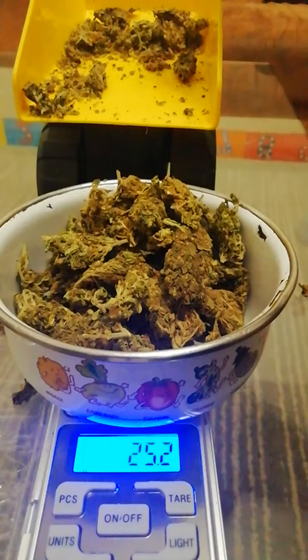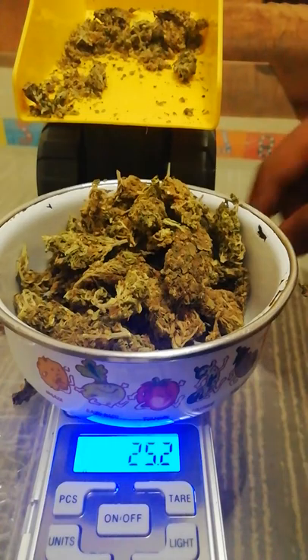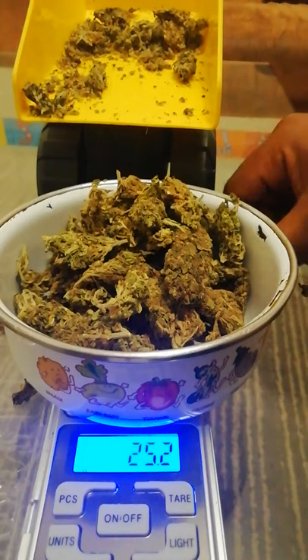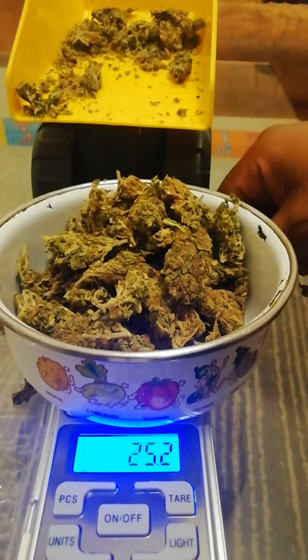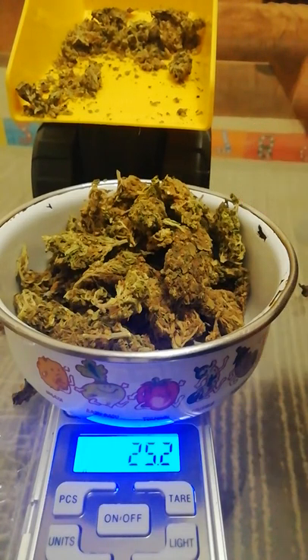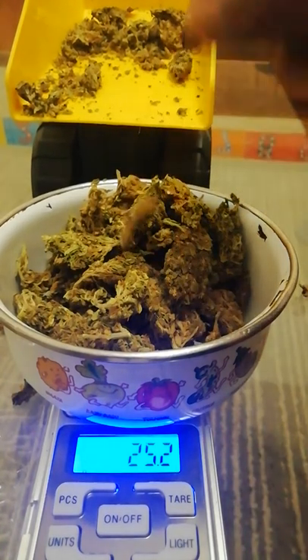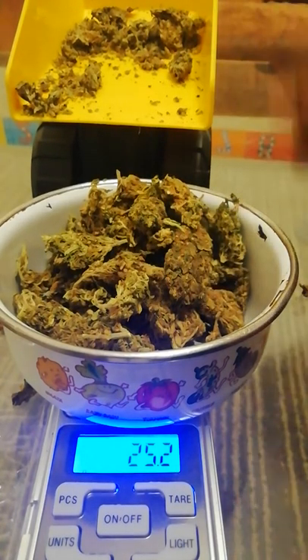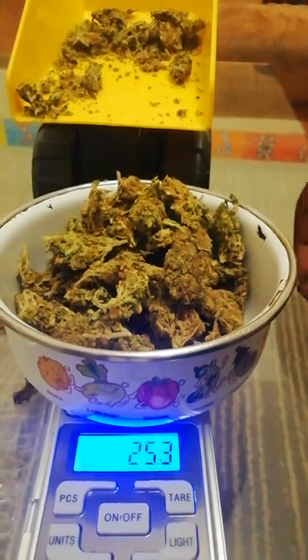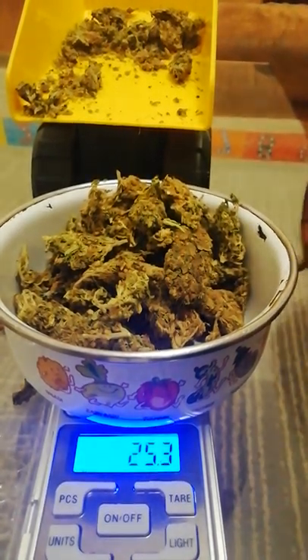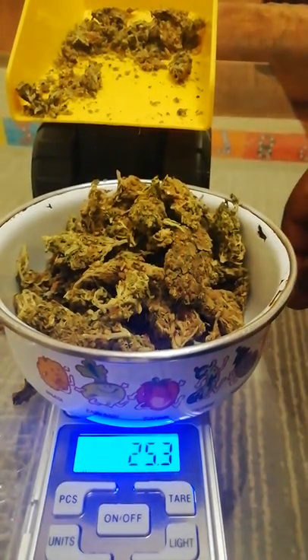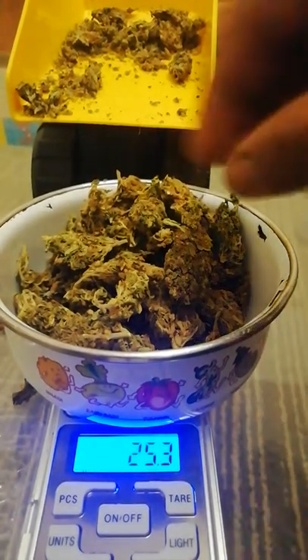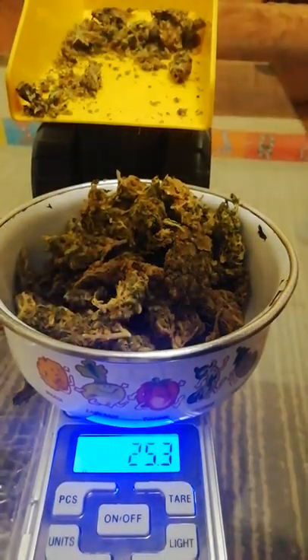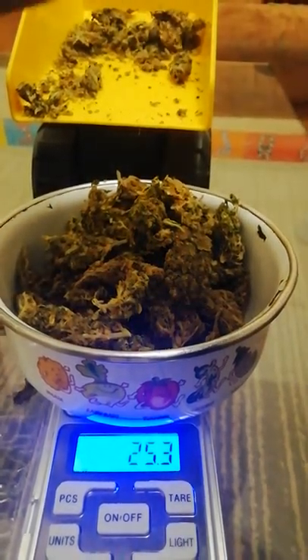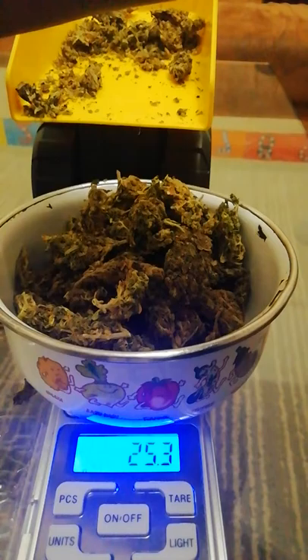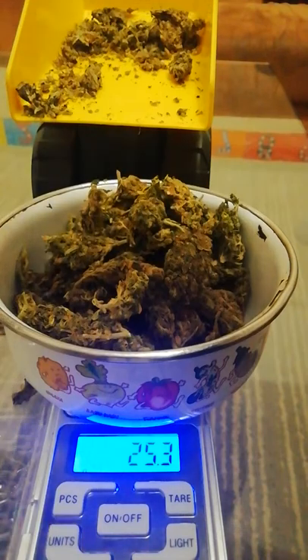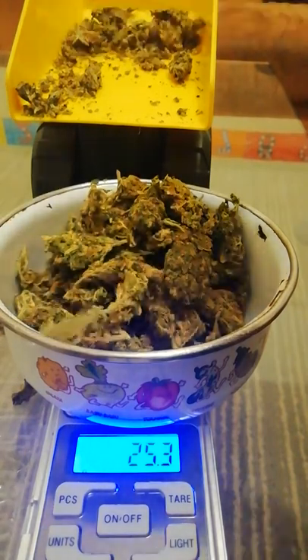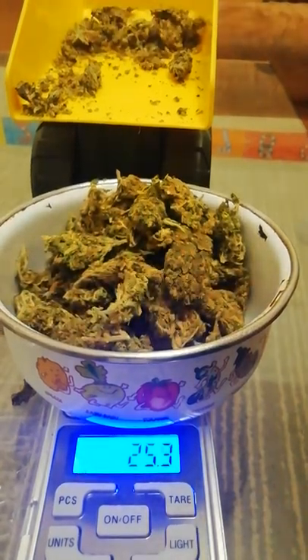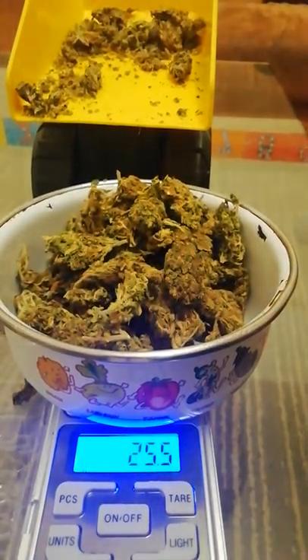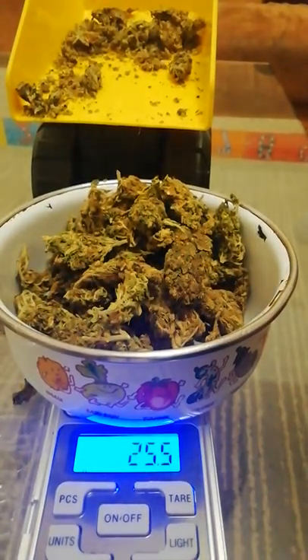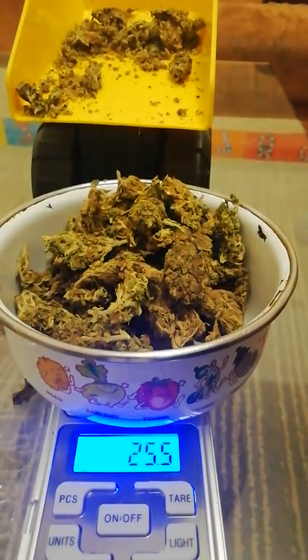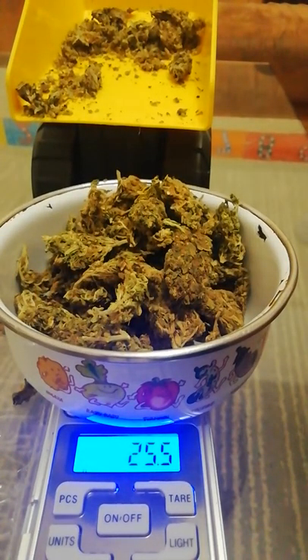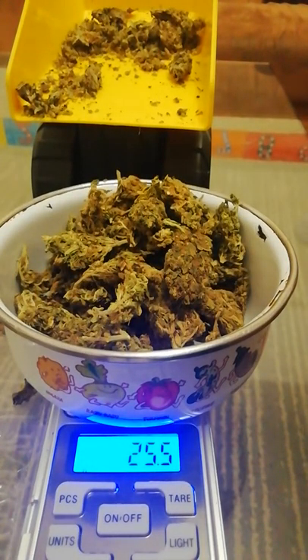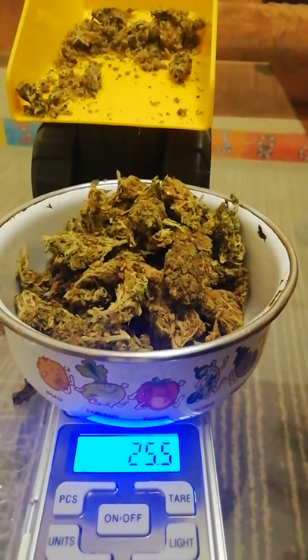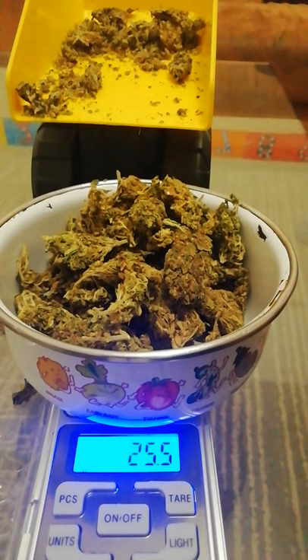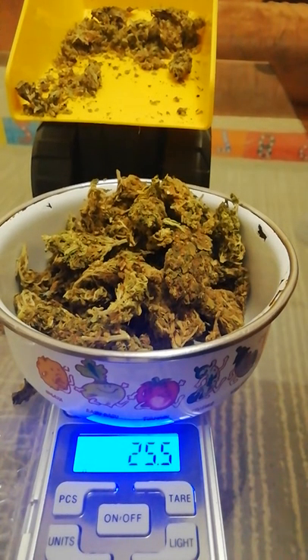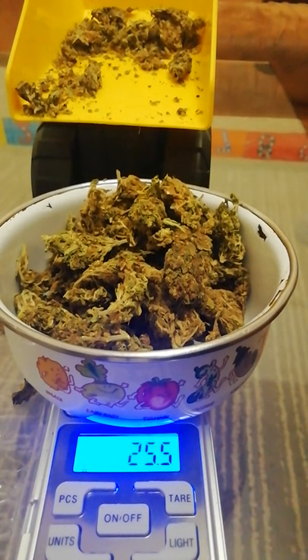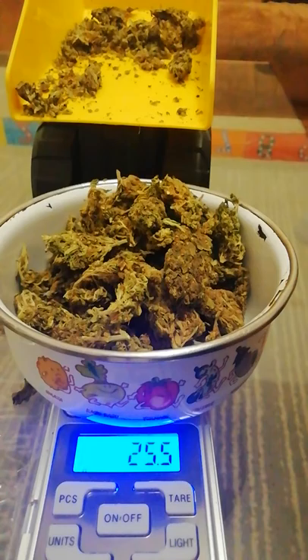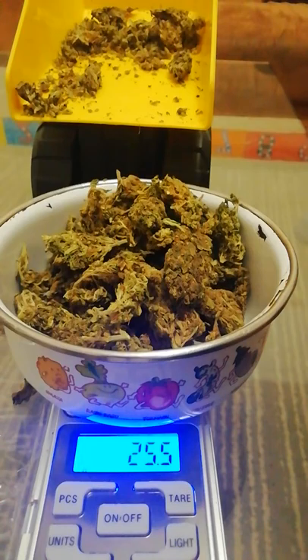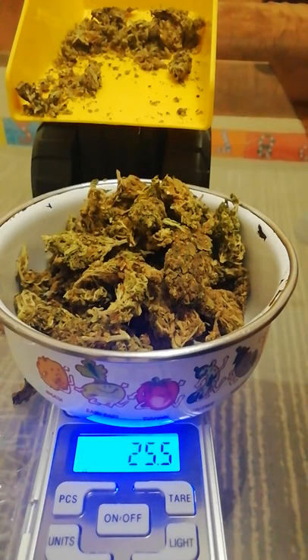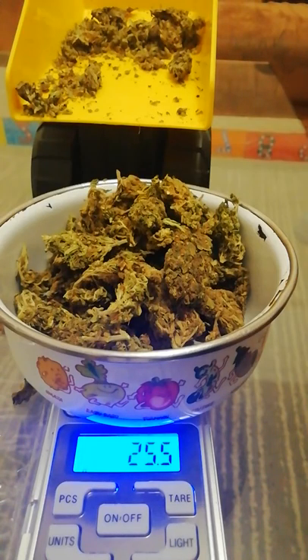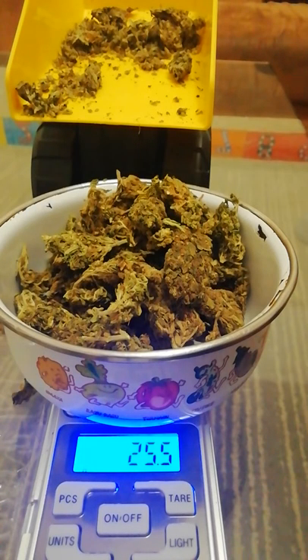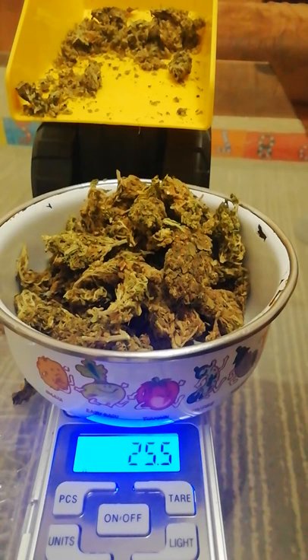That way, even if somebody else's scale doesn't entirely function like yours, you know — if you're sharing with your friend and they want 25 grams, then you have it. You have 25.5 for them.